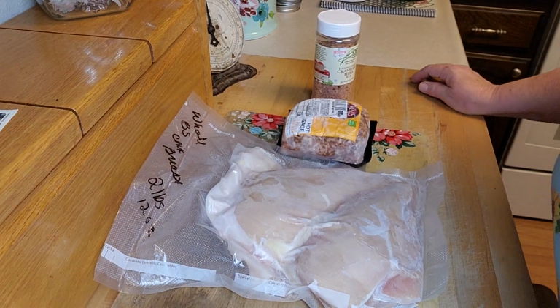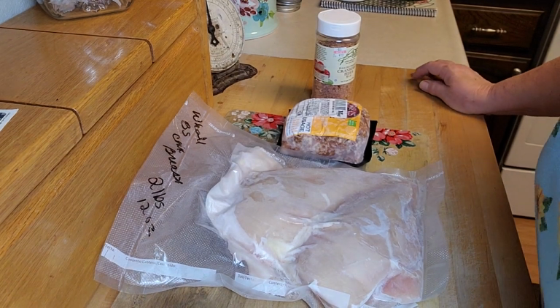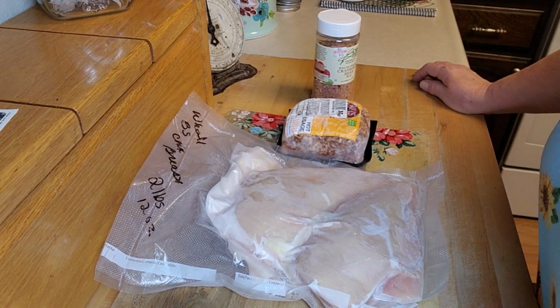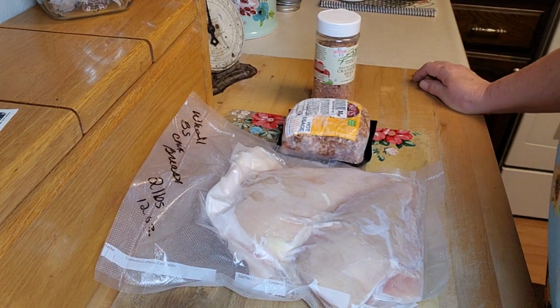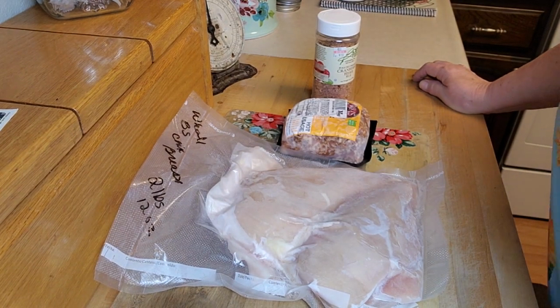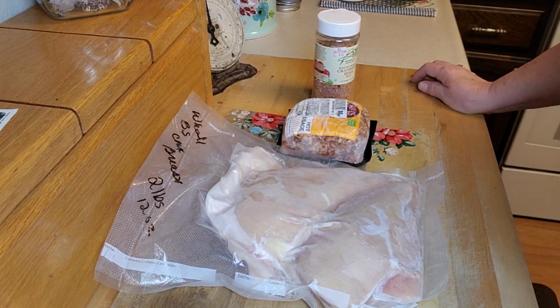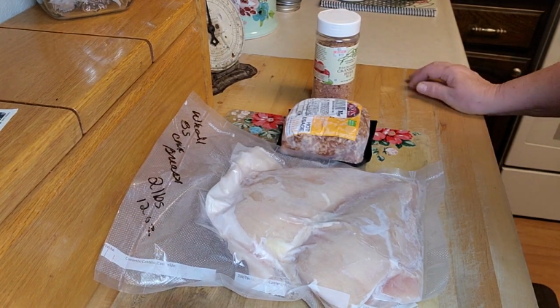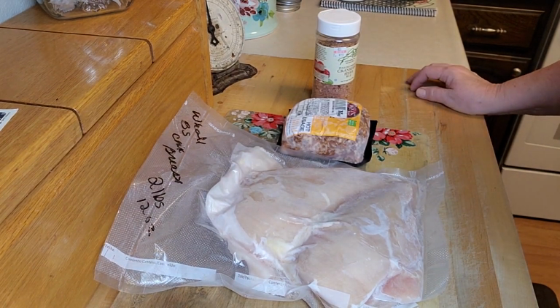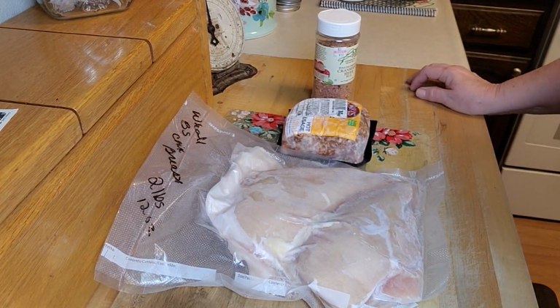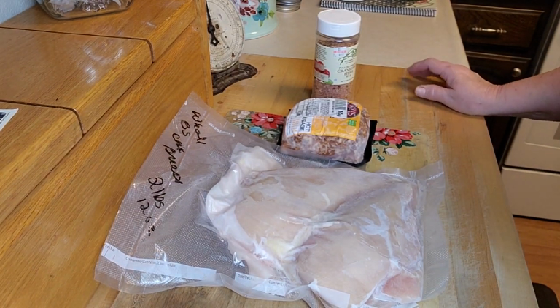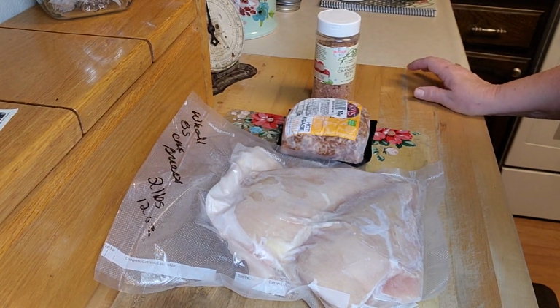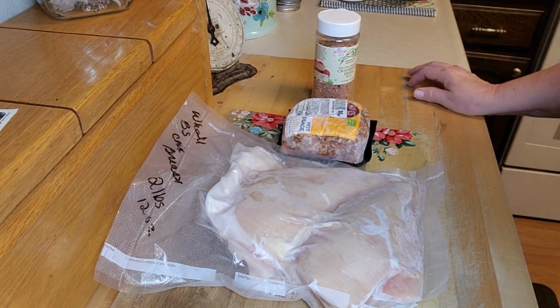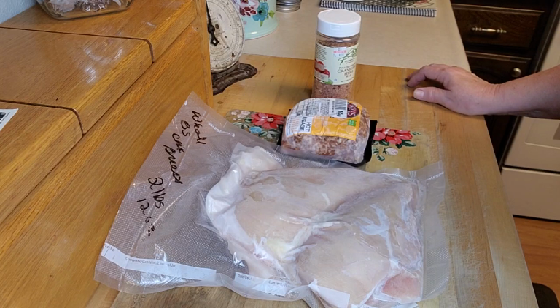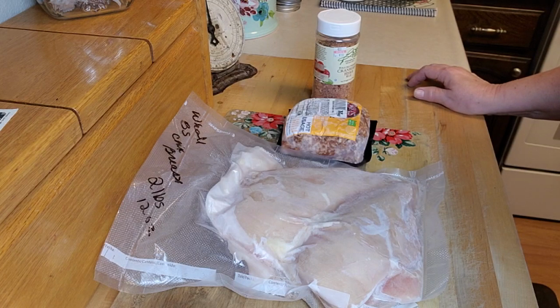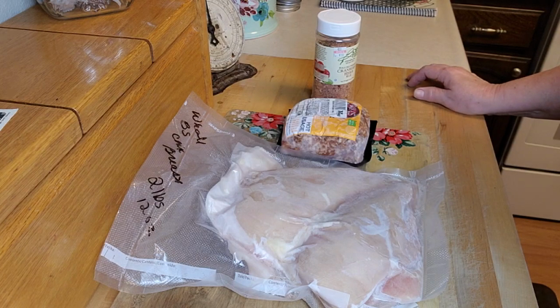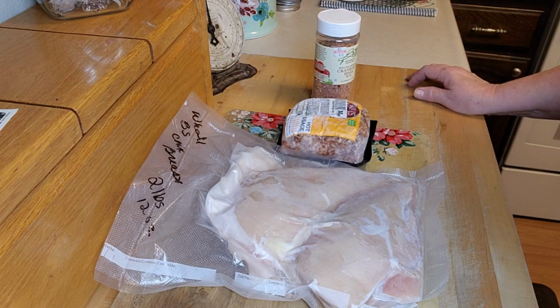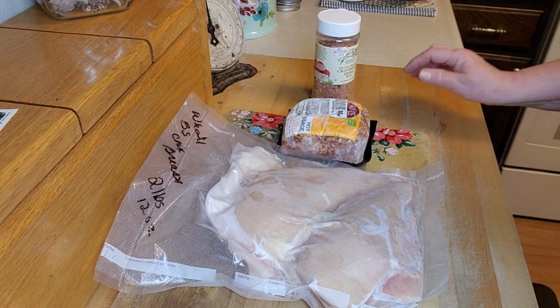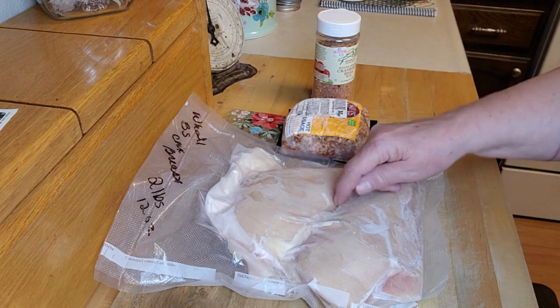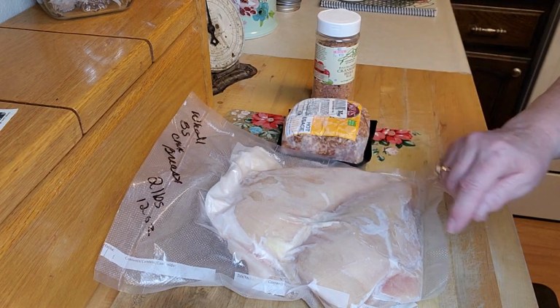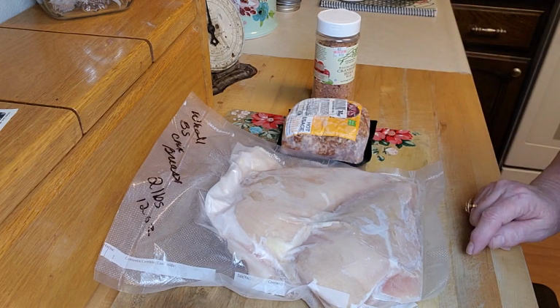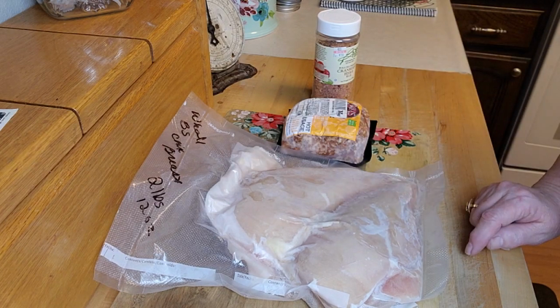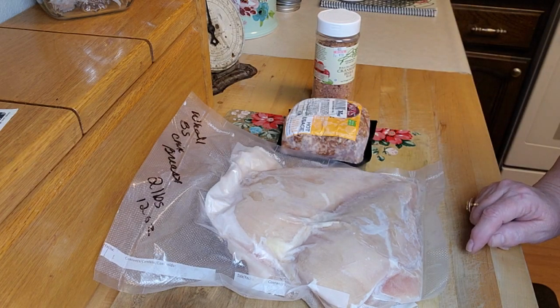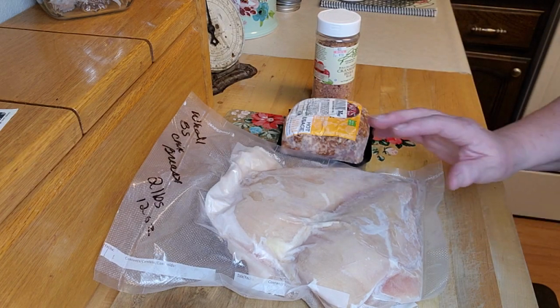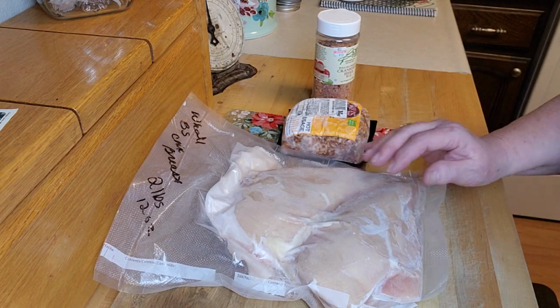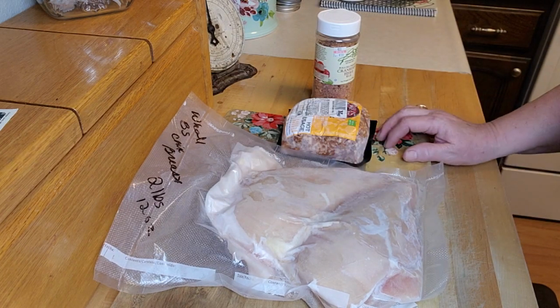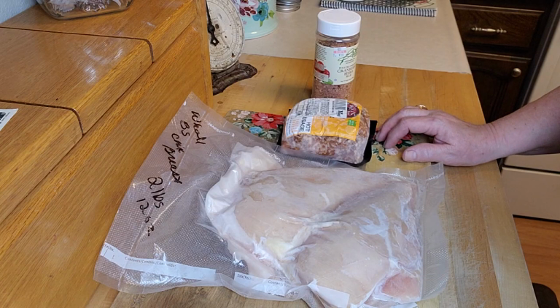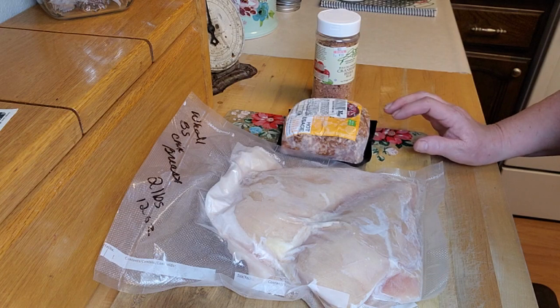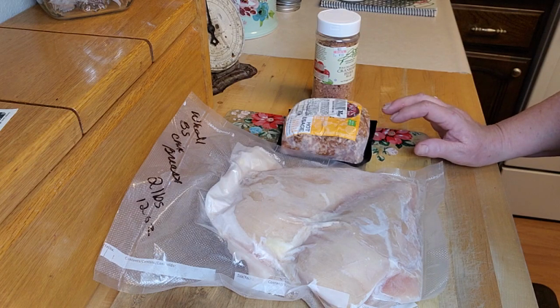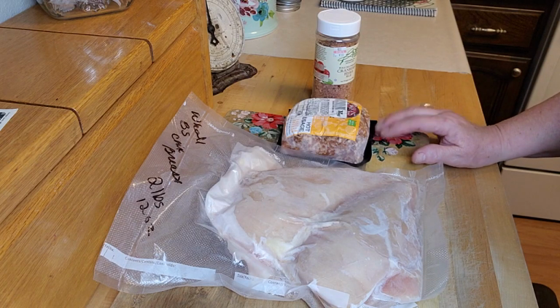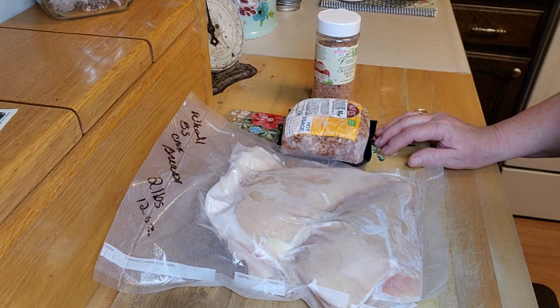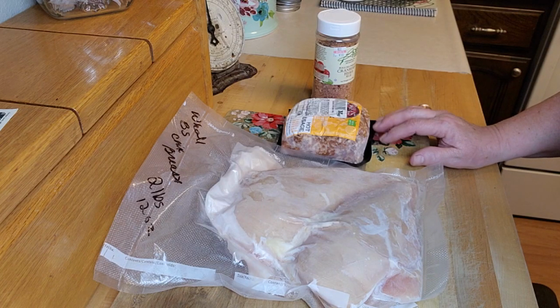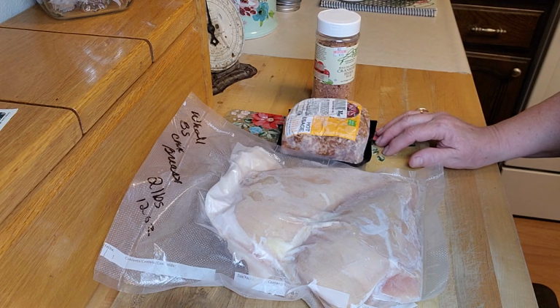Hey creative friends, welcome to my channel. Here we are, it's Sunday — I realize this is a little late, but I had a heck of a day today. I have barely got to my freezer to pick out the meat that I'm going to use for my recipes next week.